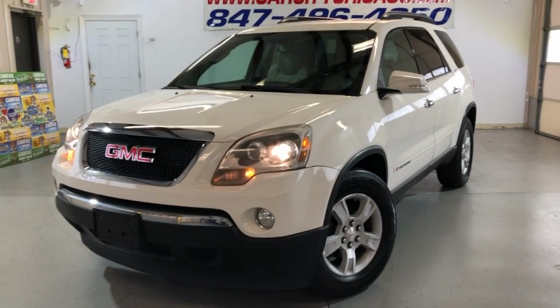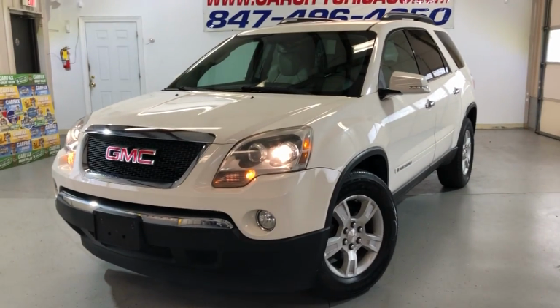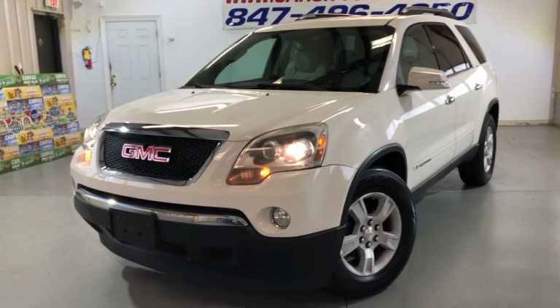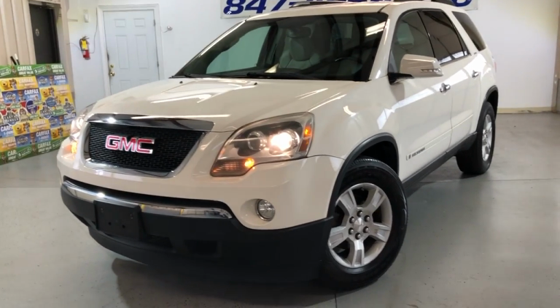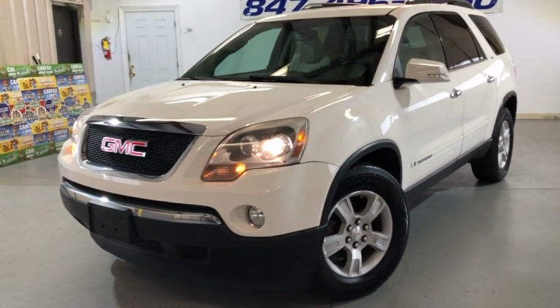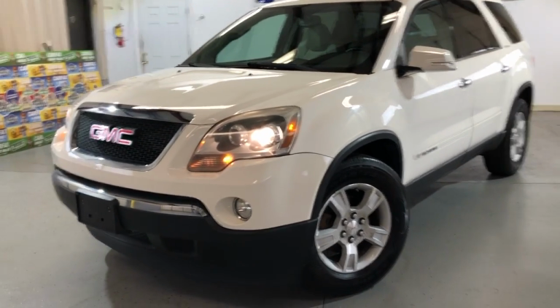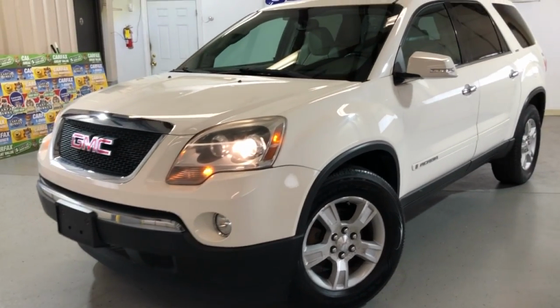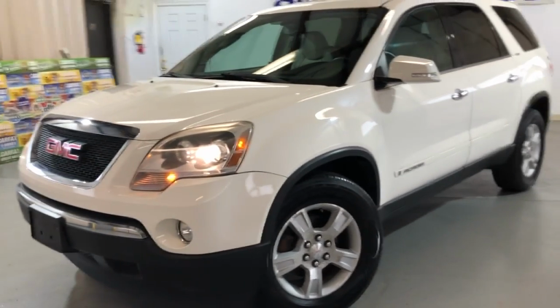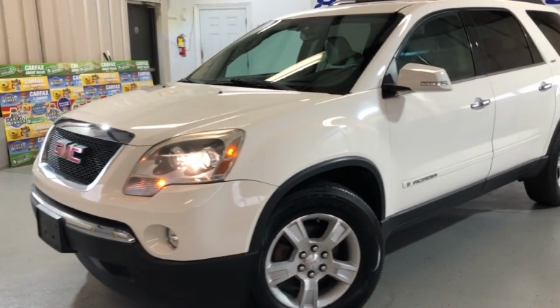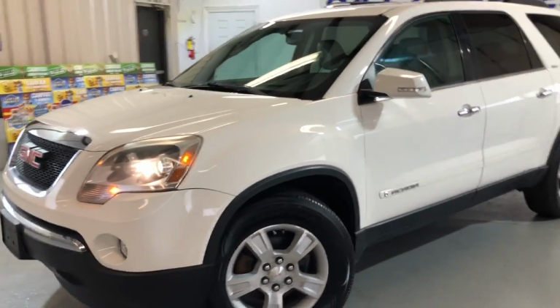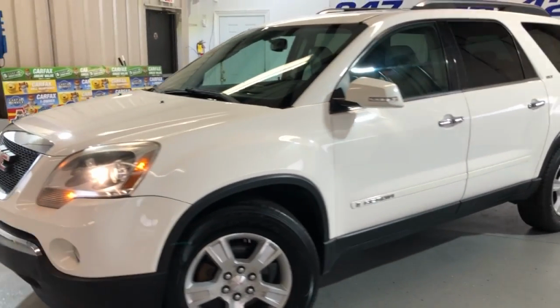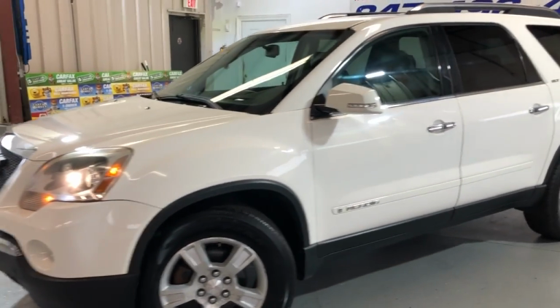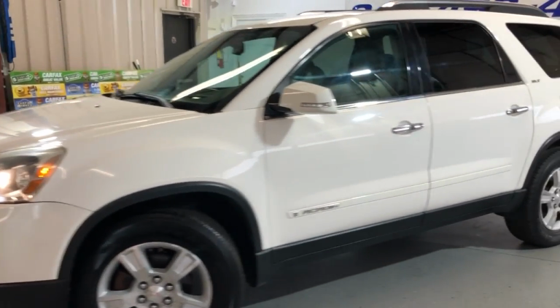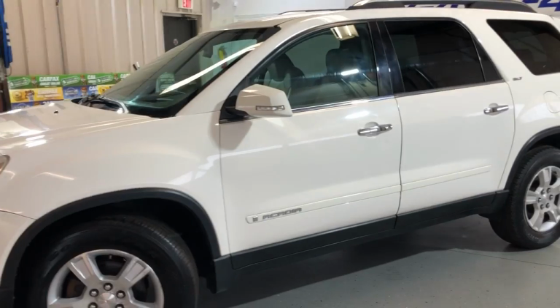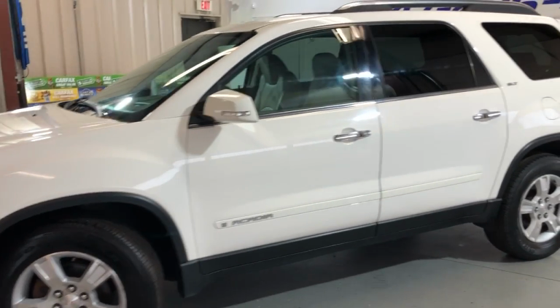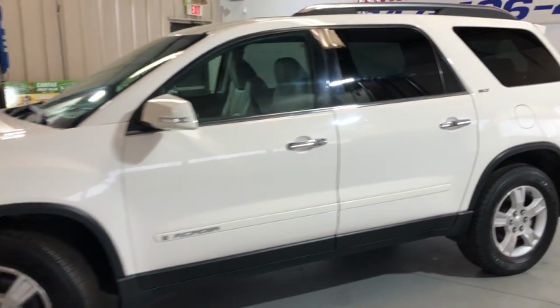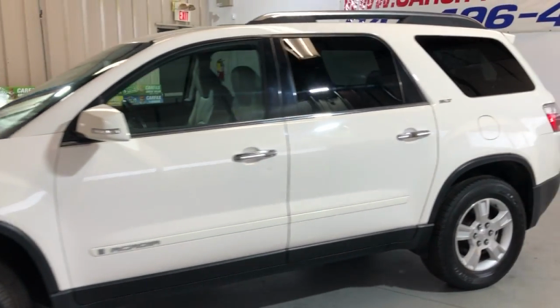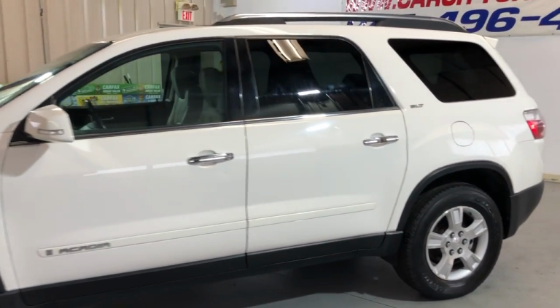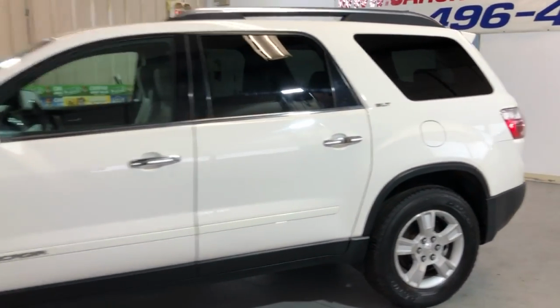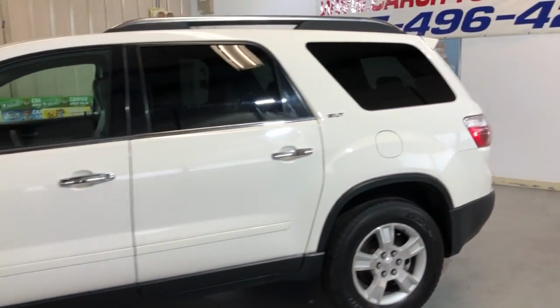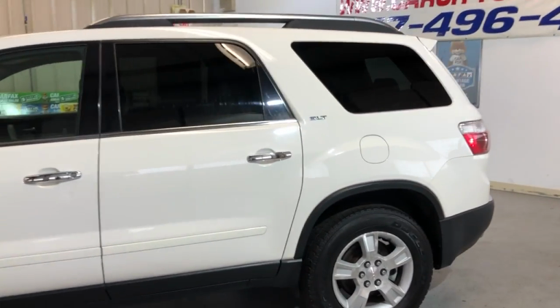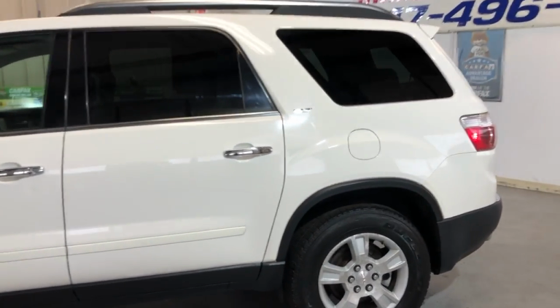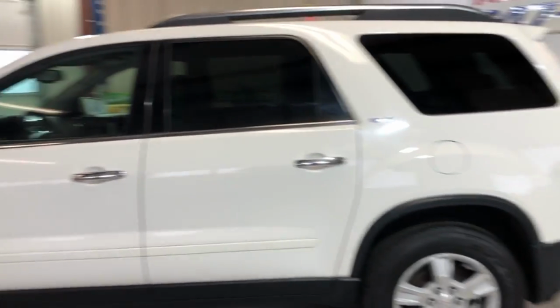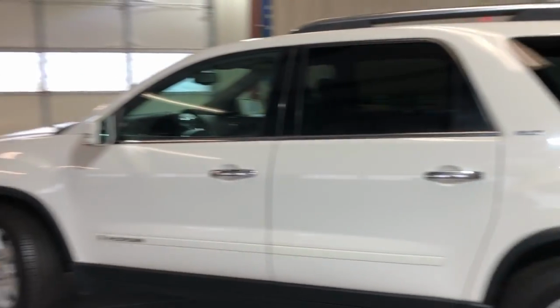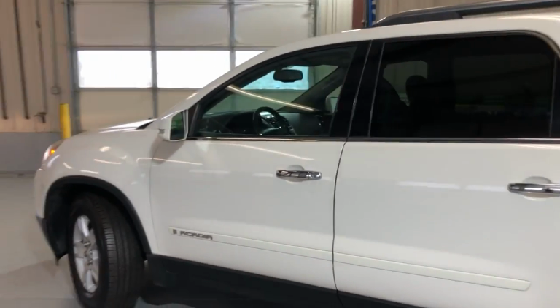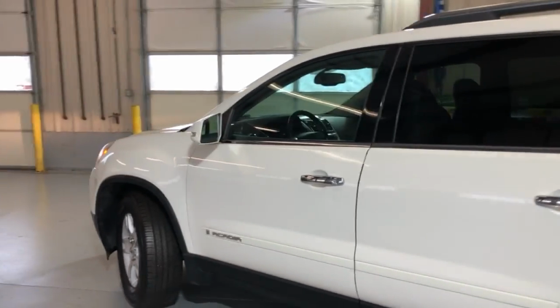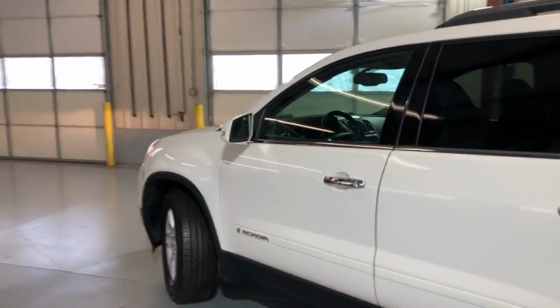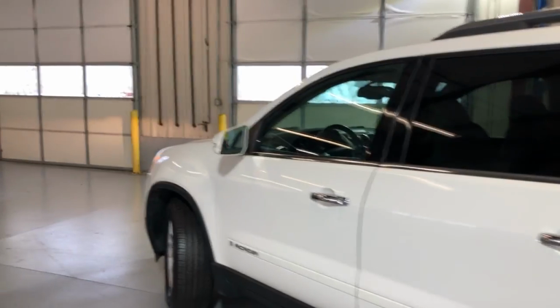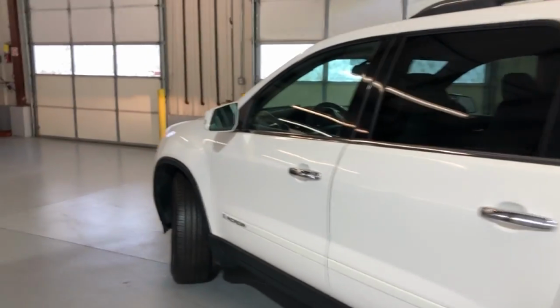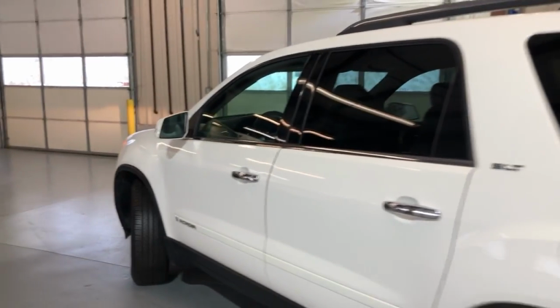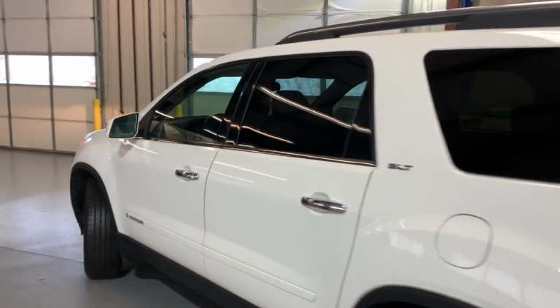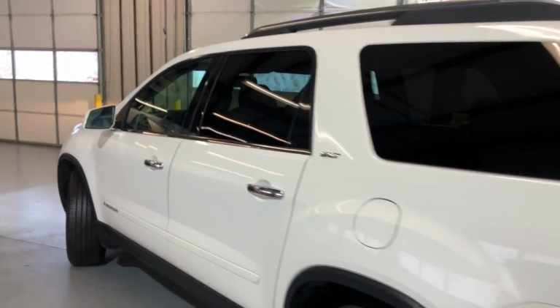Nice looking 2008 GMC Acadia SLT, 4WD, nice looking SUV, nice color combination — white exterior over gray leather interior.